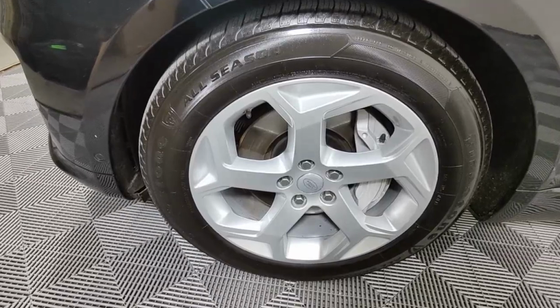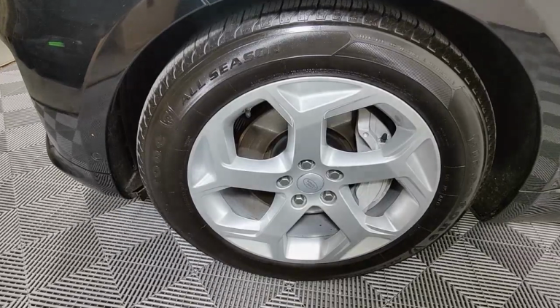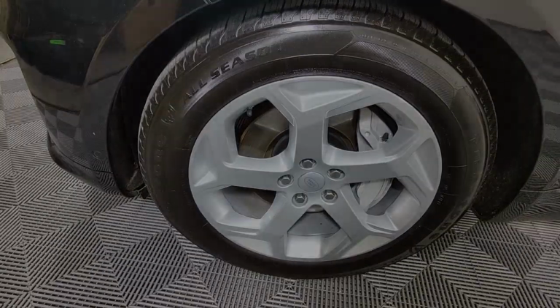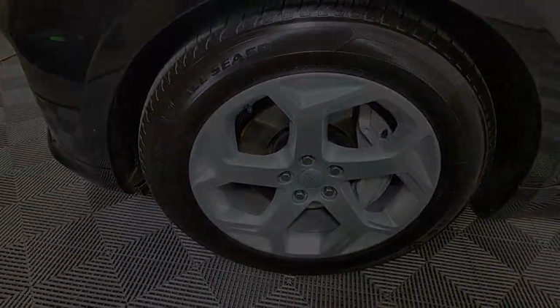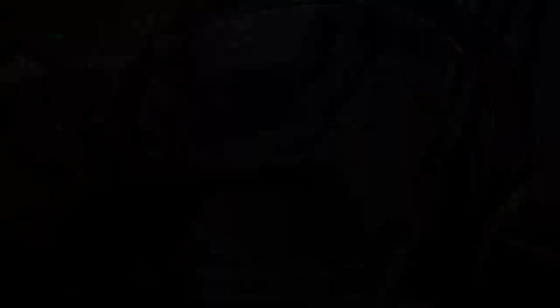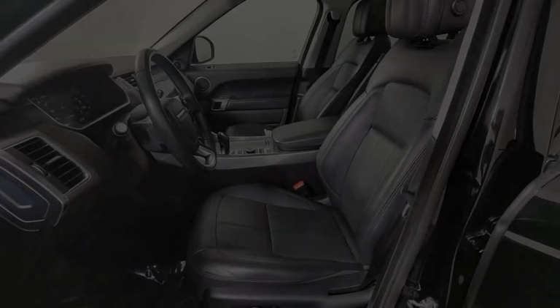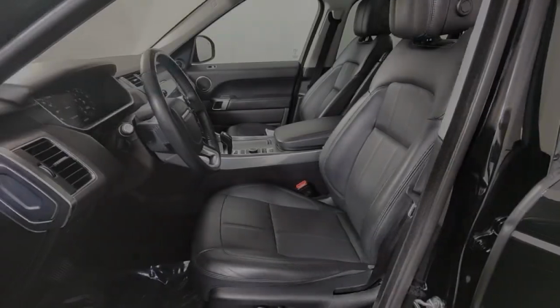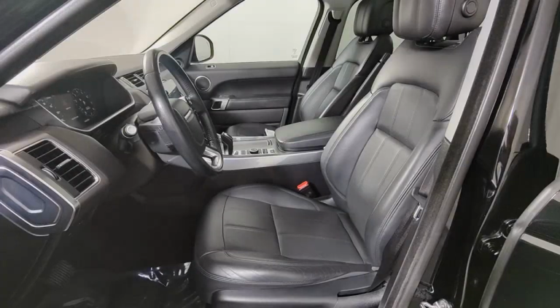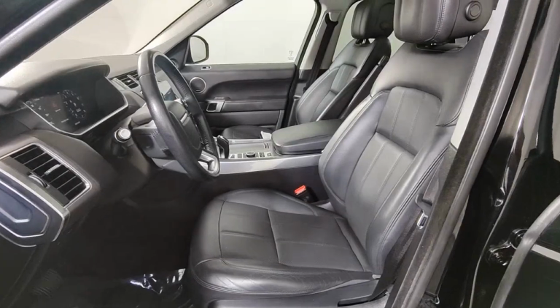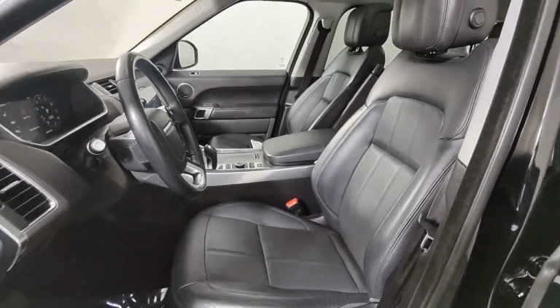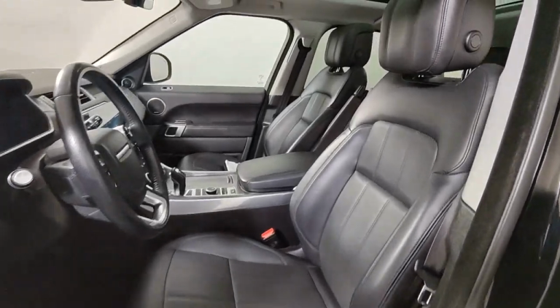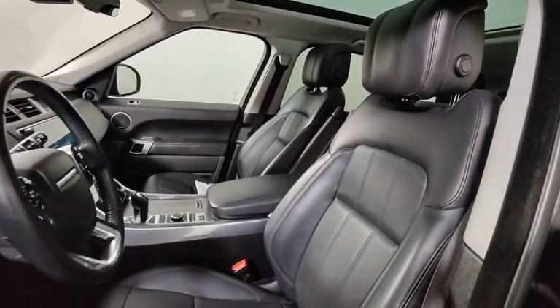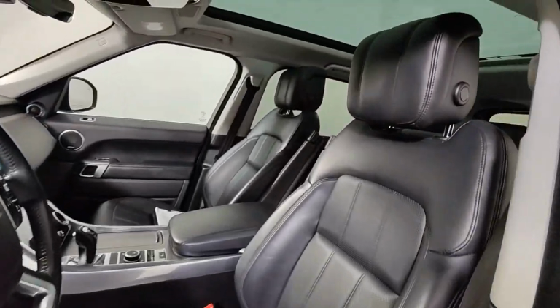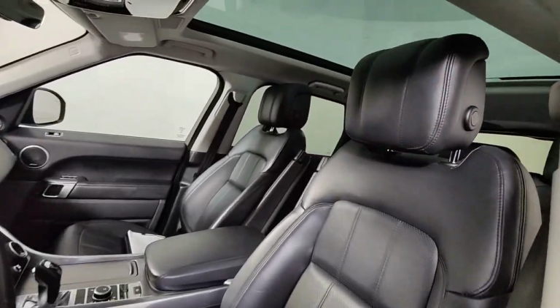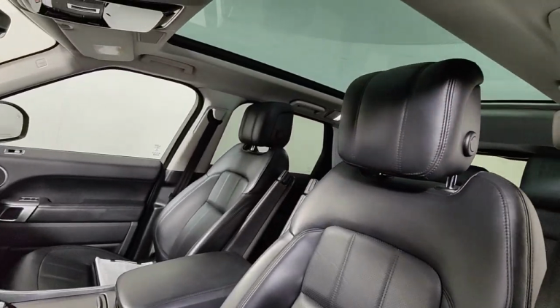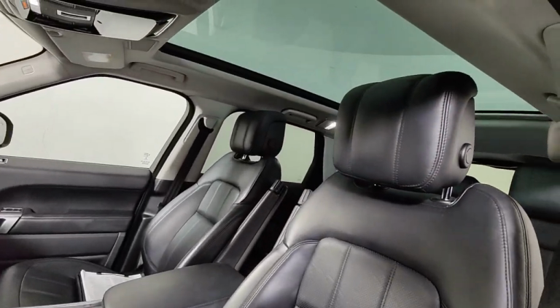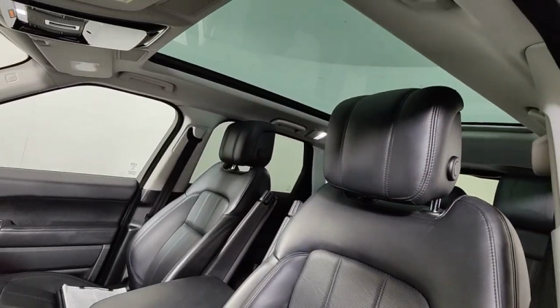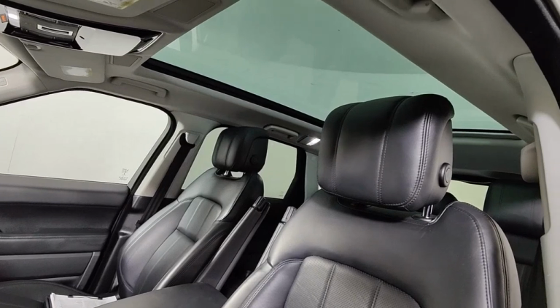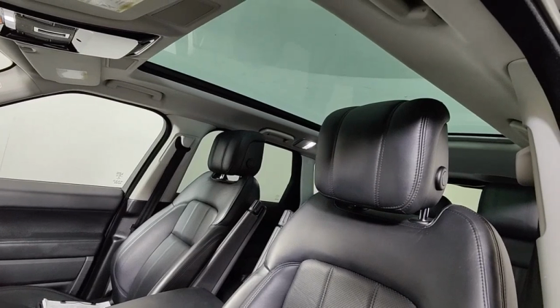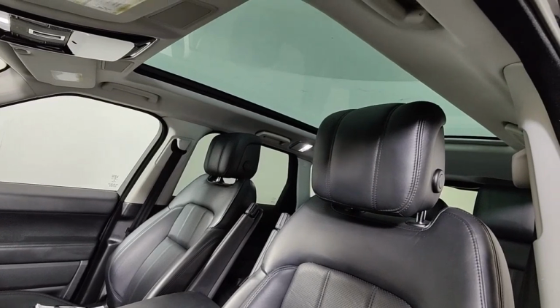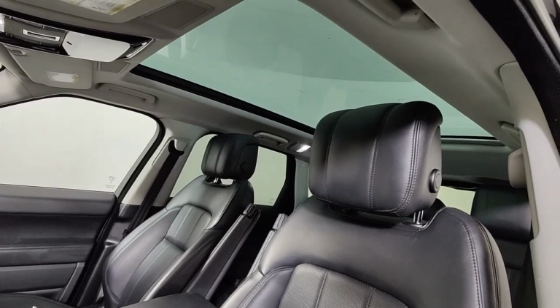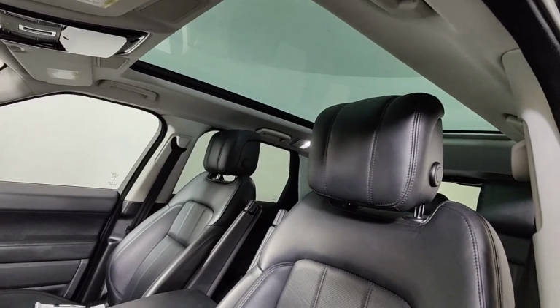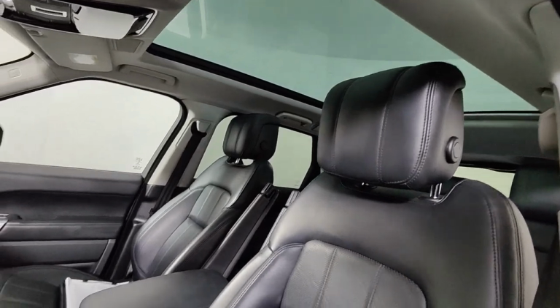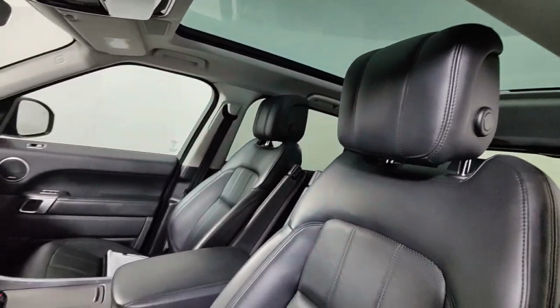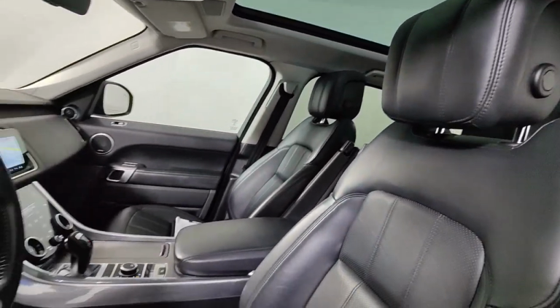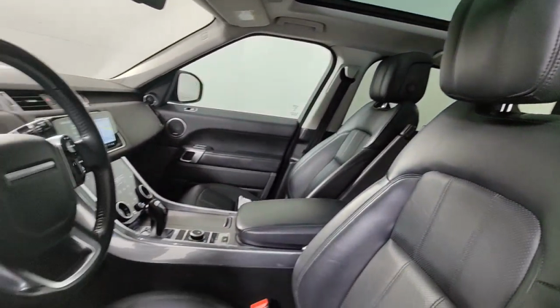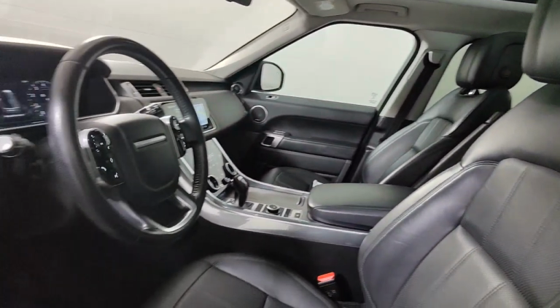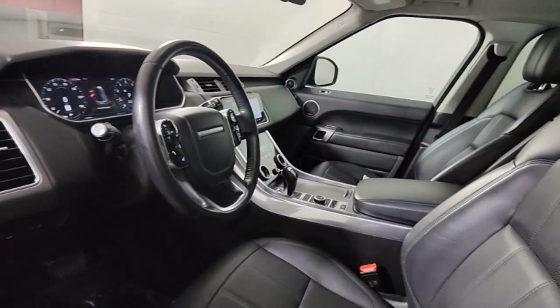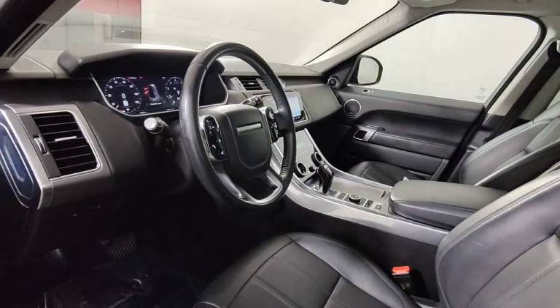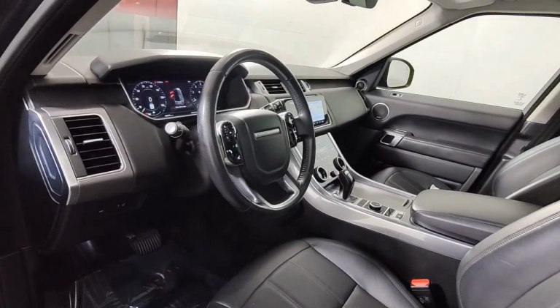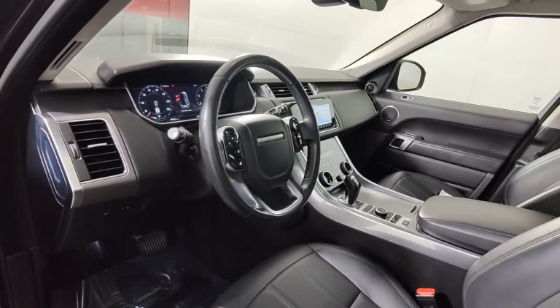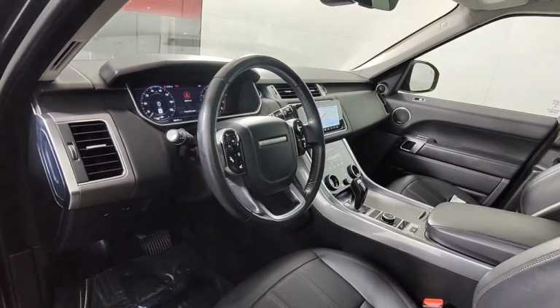These are just some of the great options this vehicle comes with: navigation system, sun/moonroof, keyless entry, backup camera, and satellite radio.